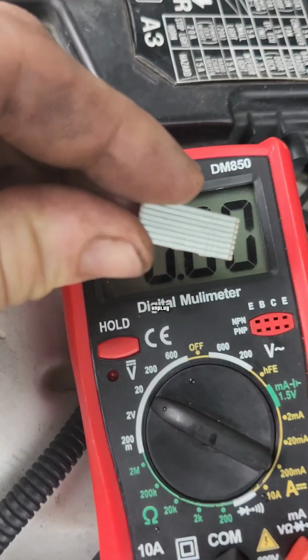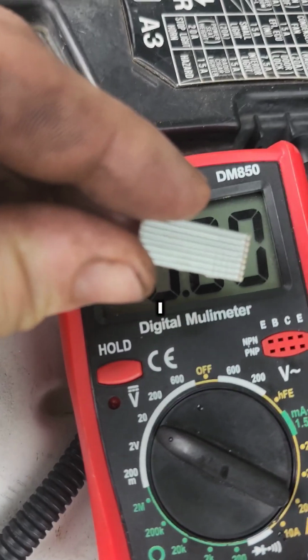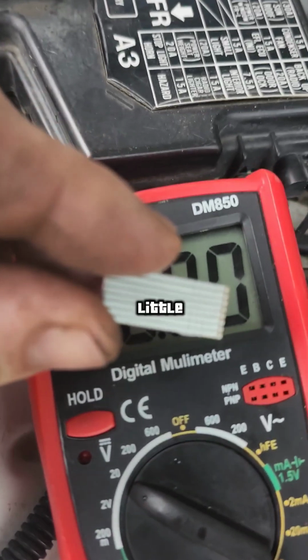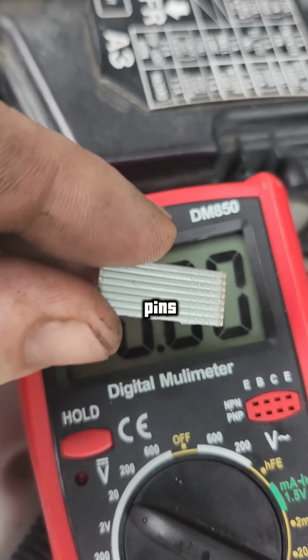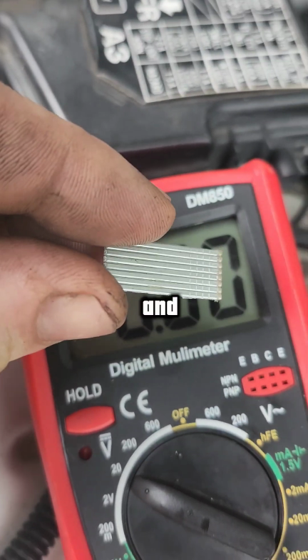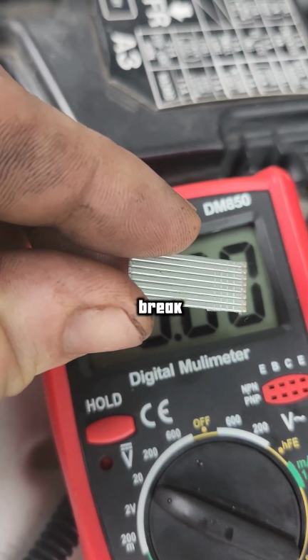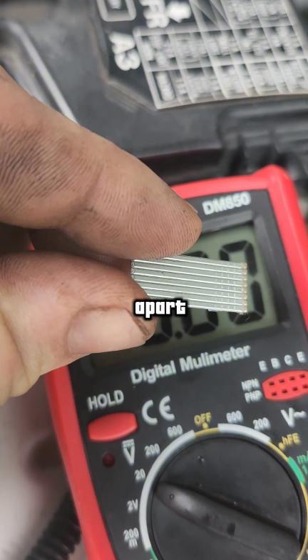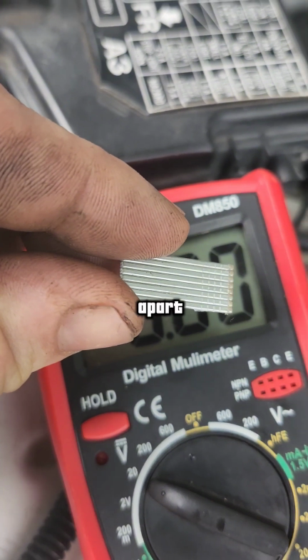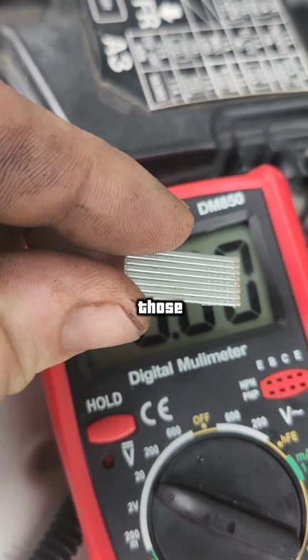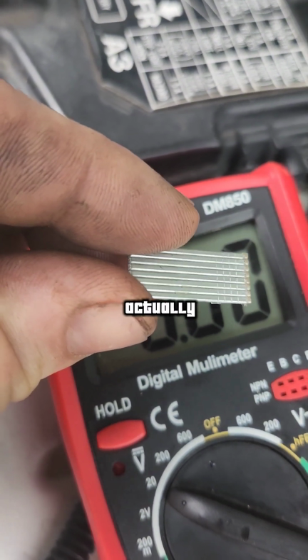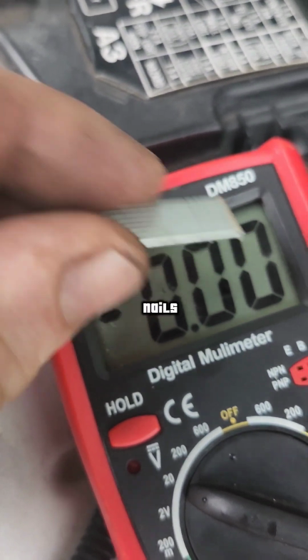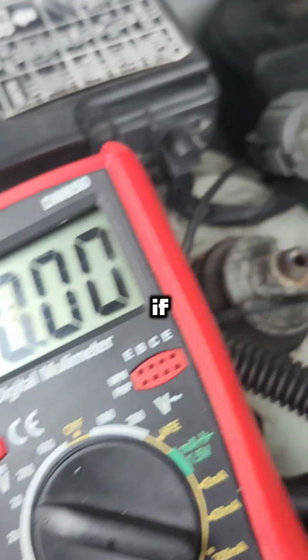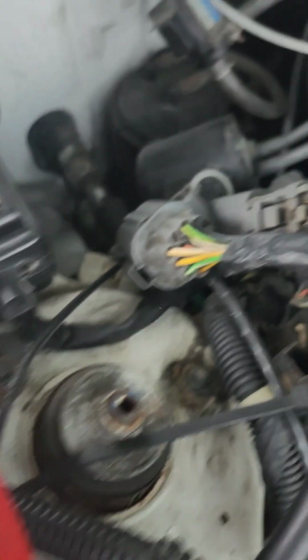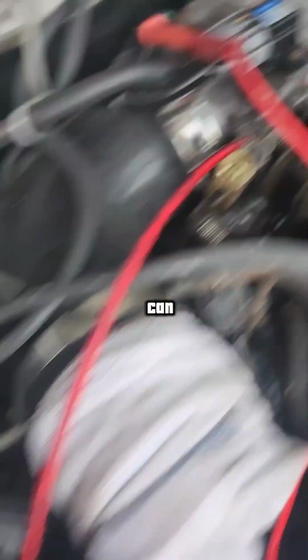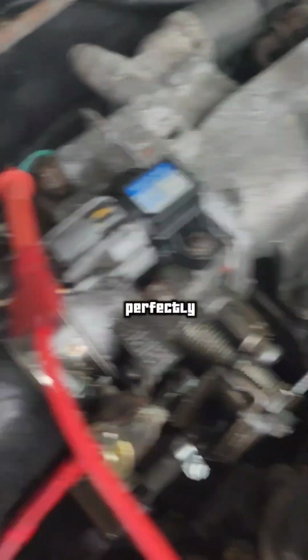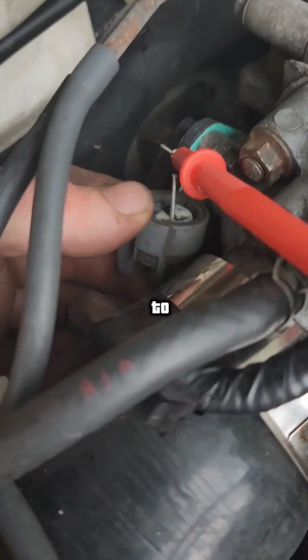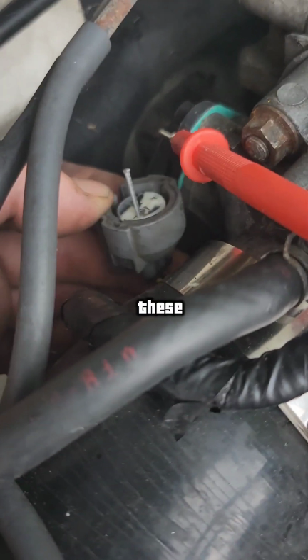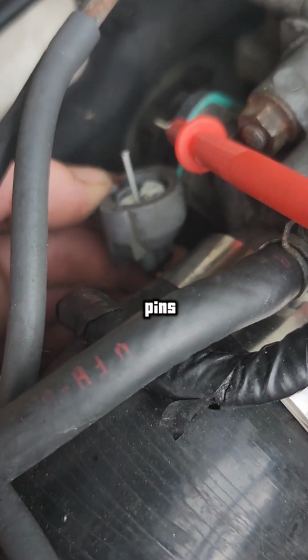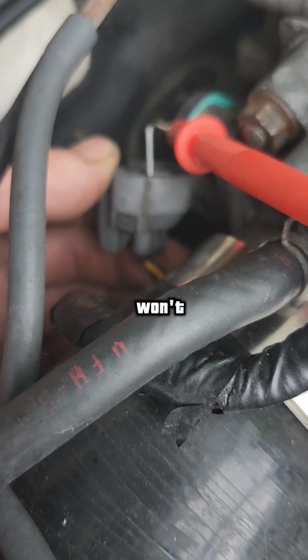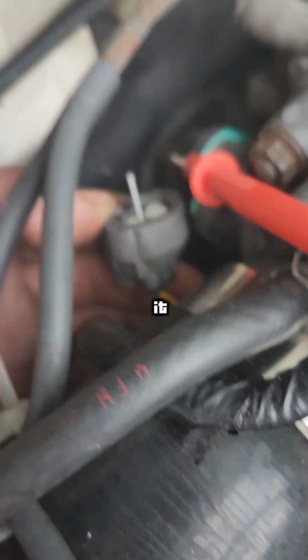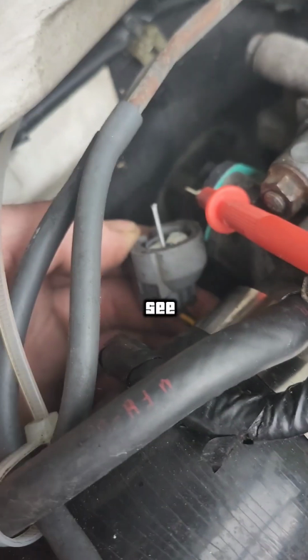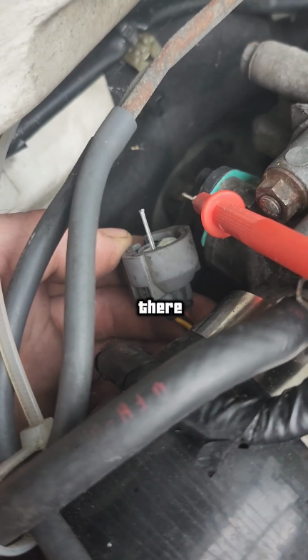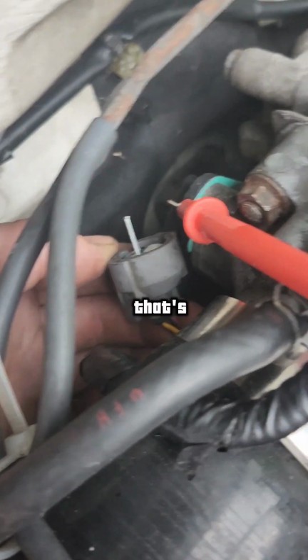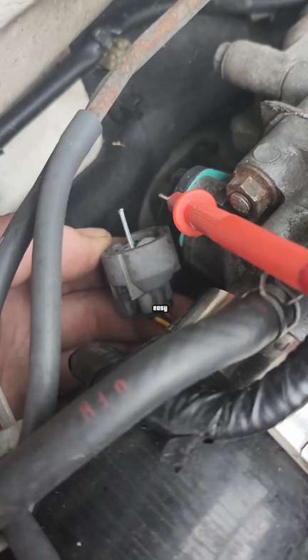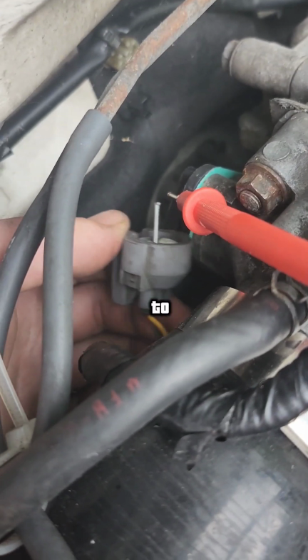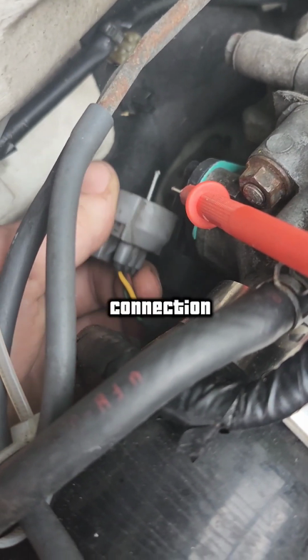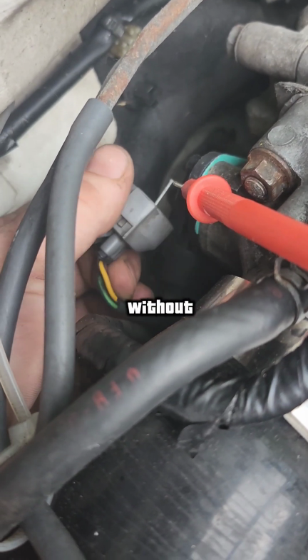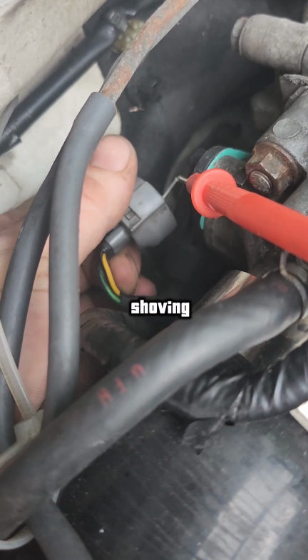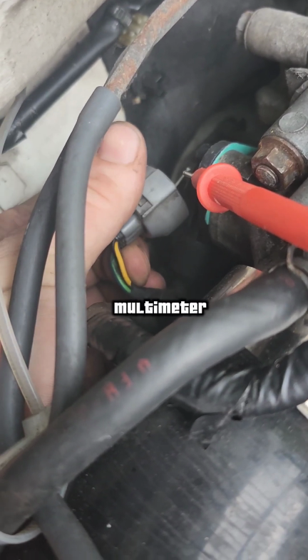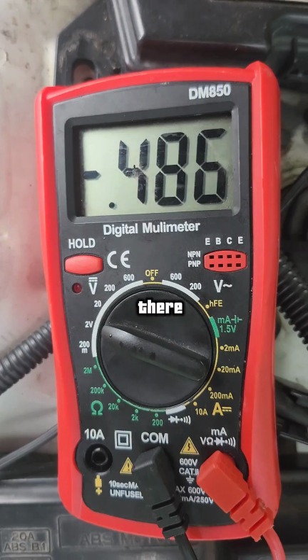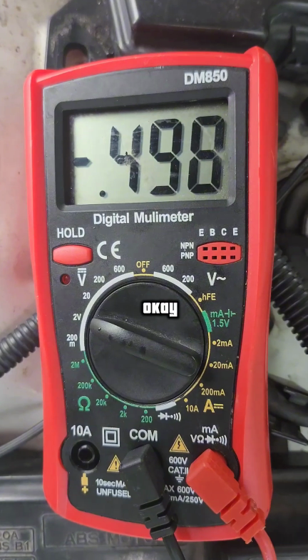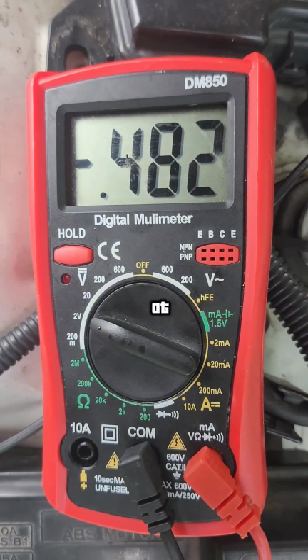First you unplug it. Then I use these little pins — I break them apart. These are actually brad nails, but if broken apart they can be used perfectly to stick in these pins. It won't damage it, as you can see. That's an easy way to get a connection without shoving your multimeter in there.